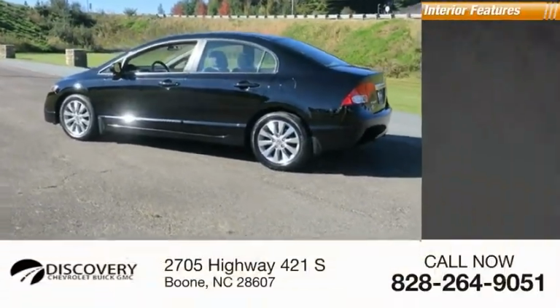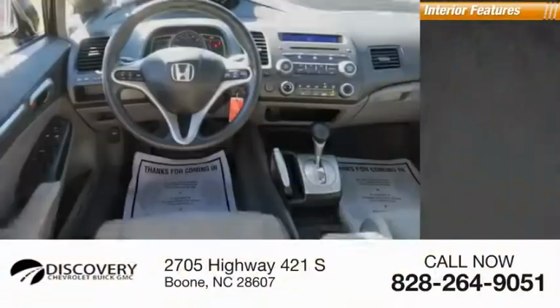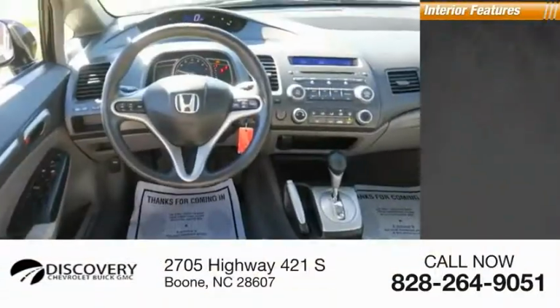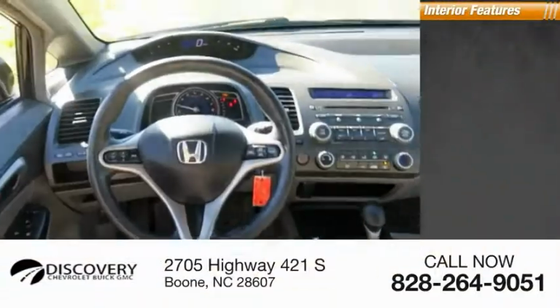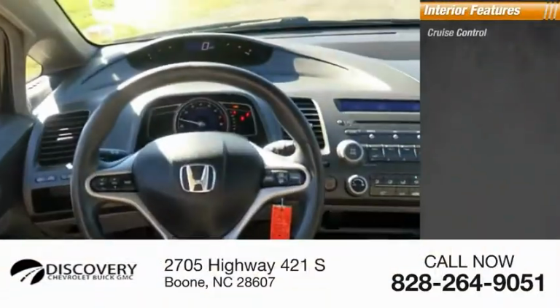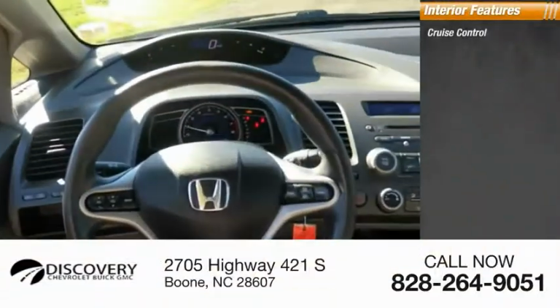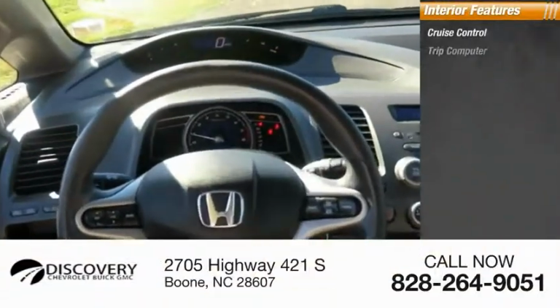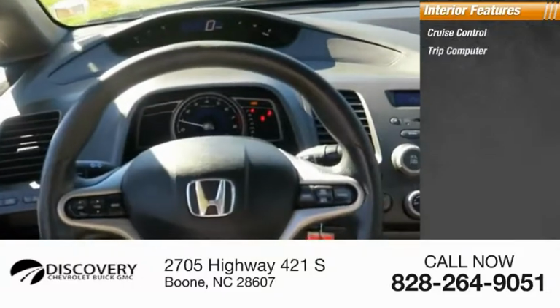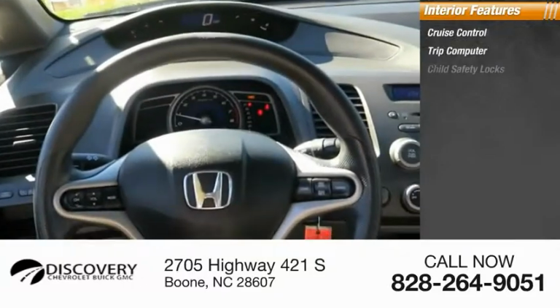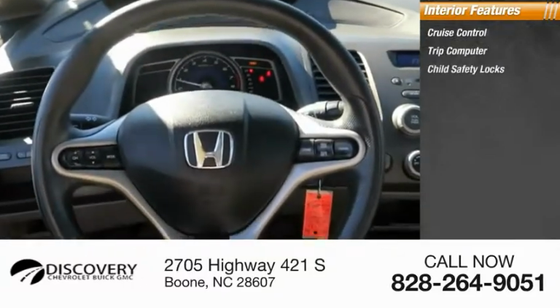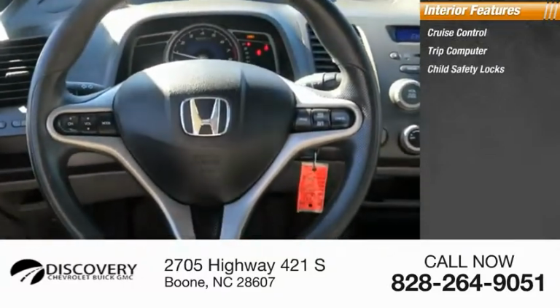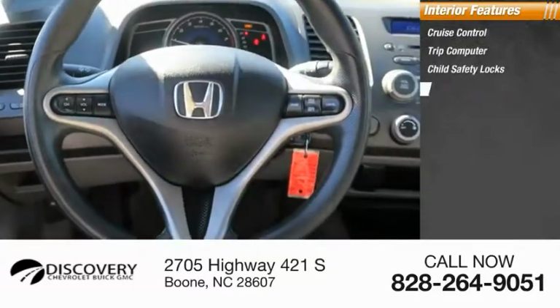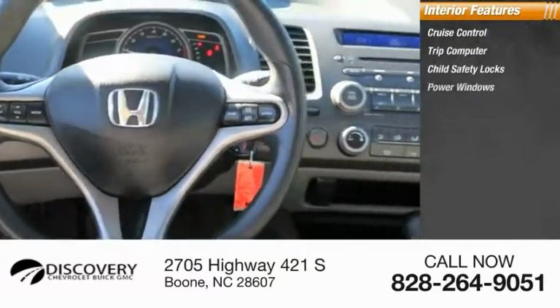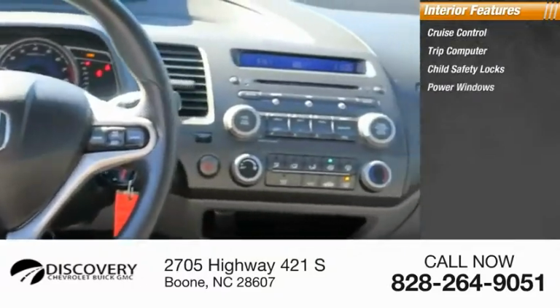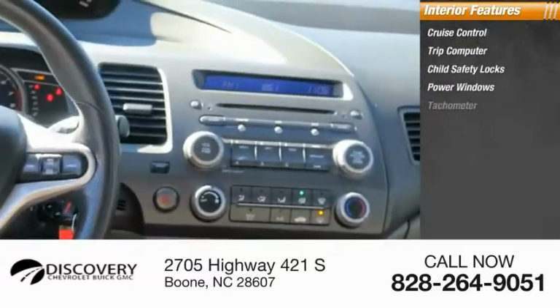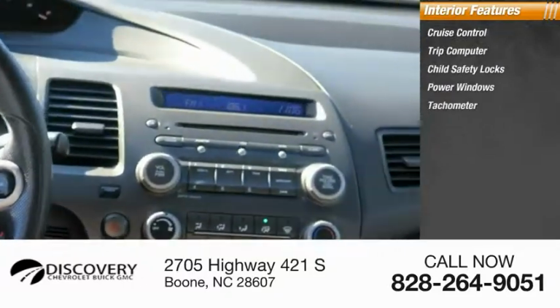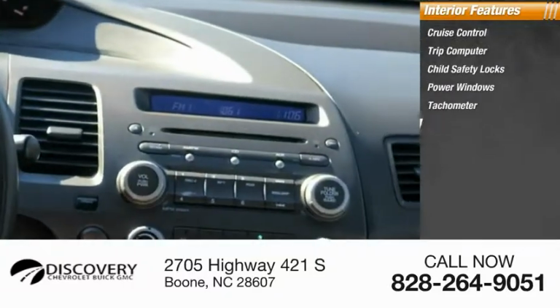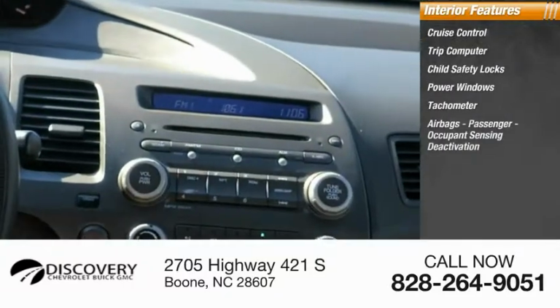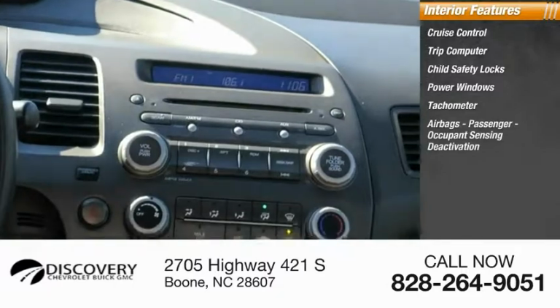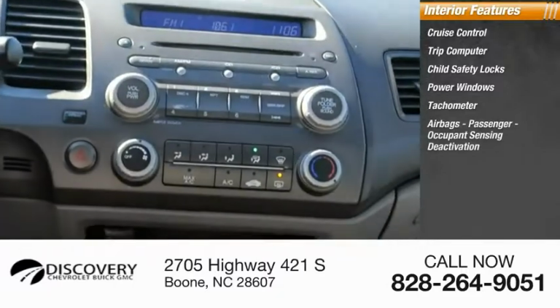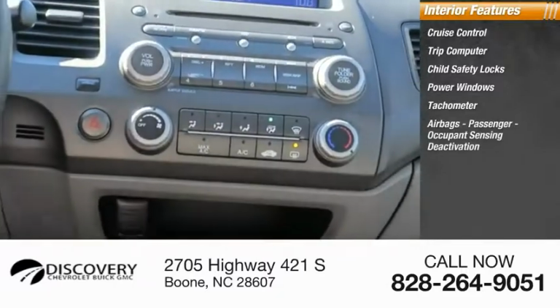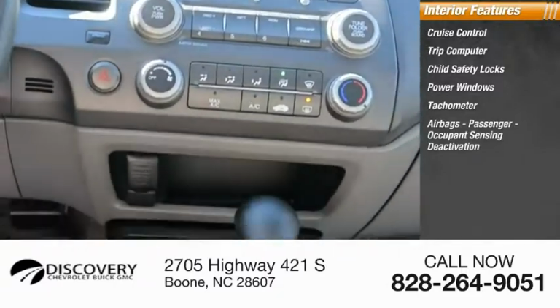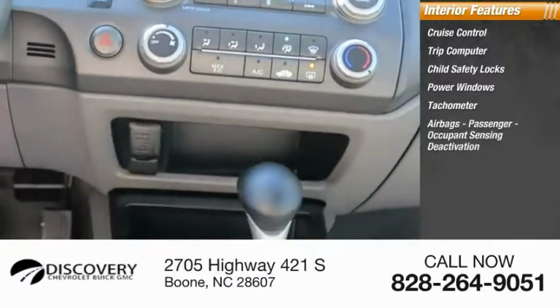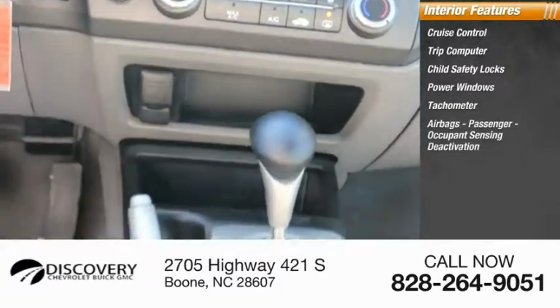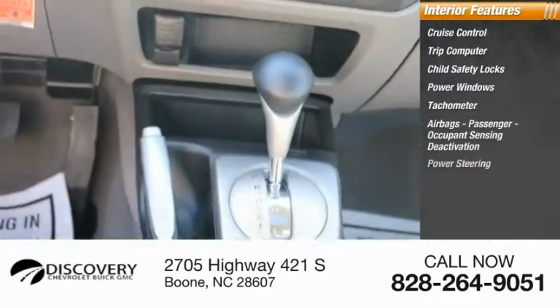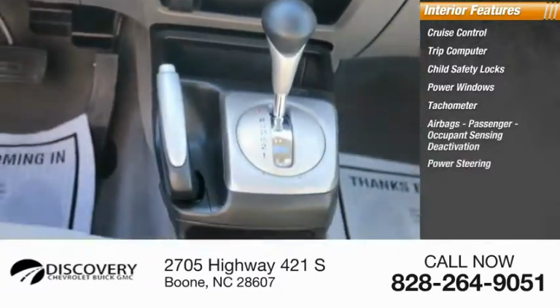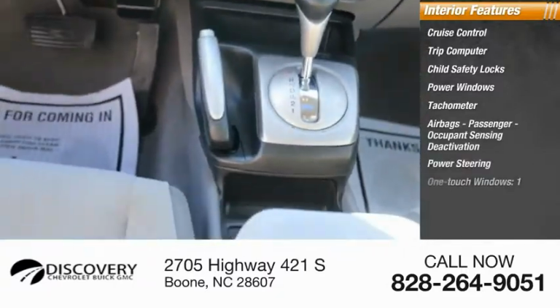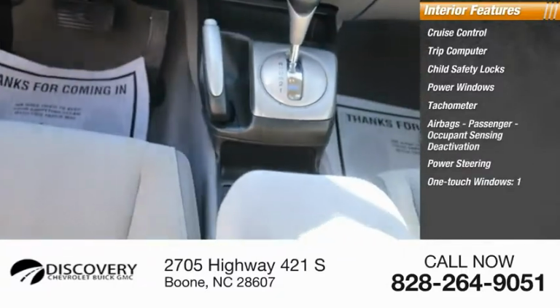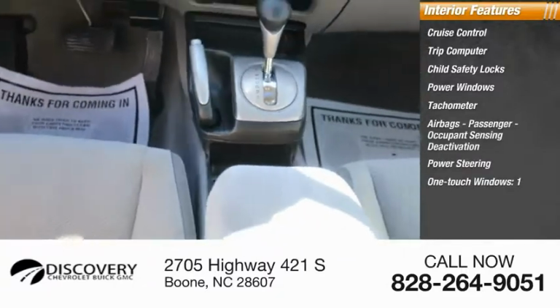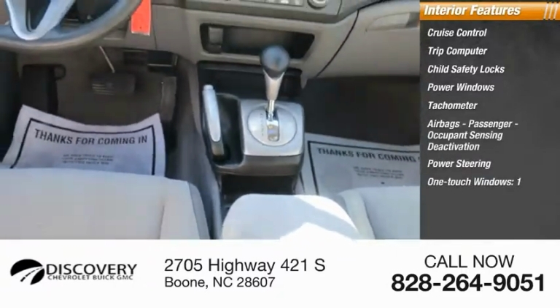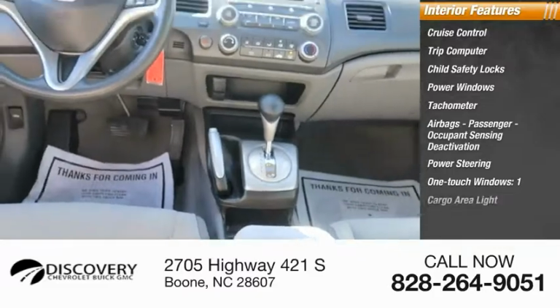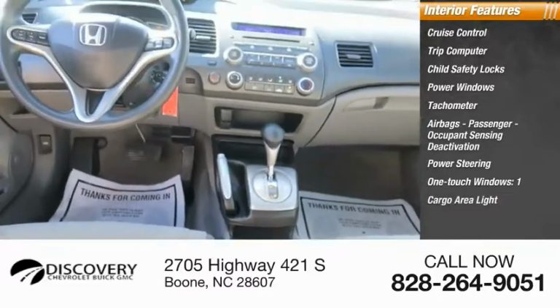Inside you'll find cruise control, trip computer, child safety locks, power windows, tachometer, airbags, passenger occupant sensing deactivation, power steering, one-touch windows, and one cargo area light.